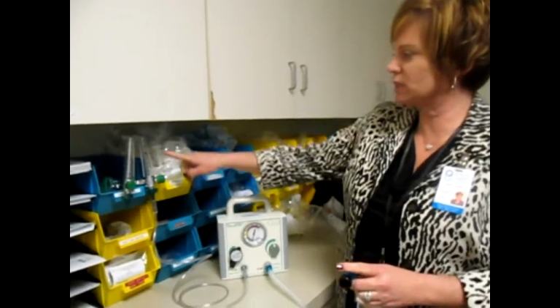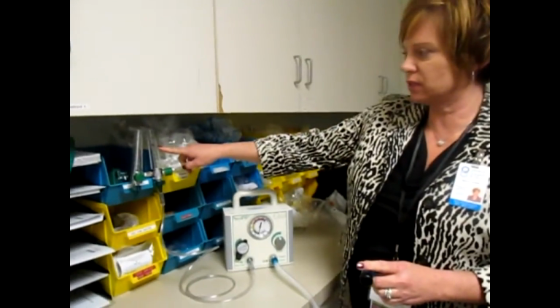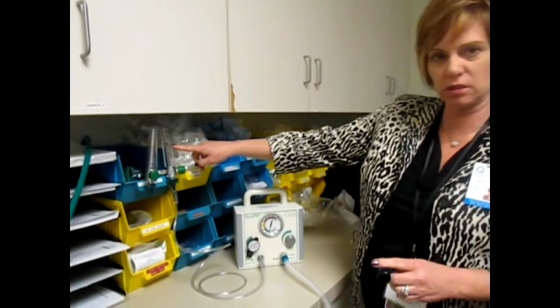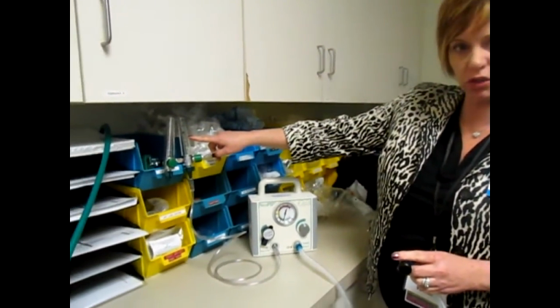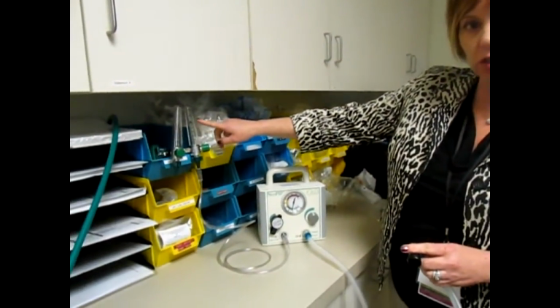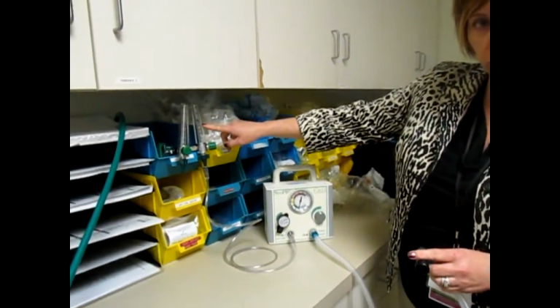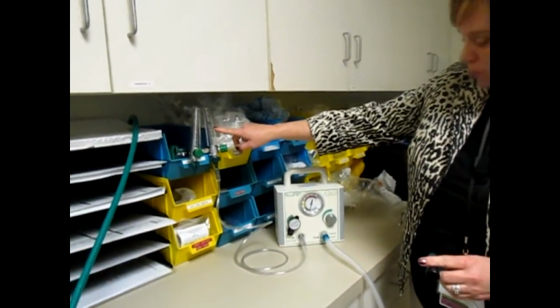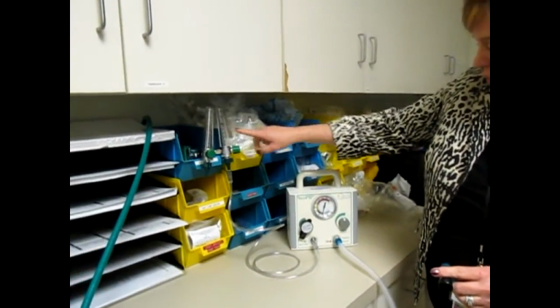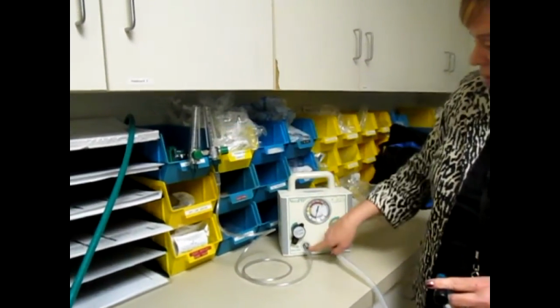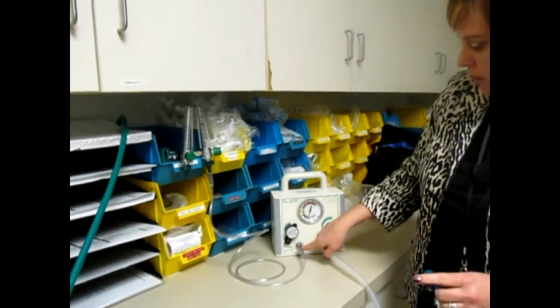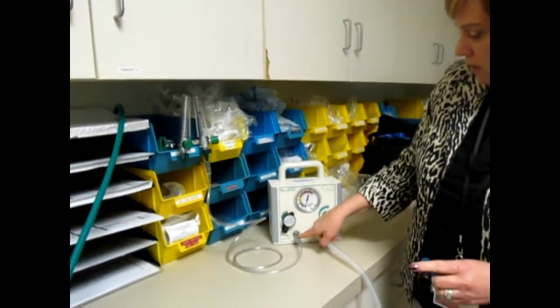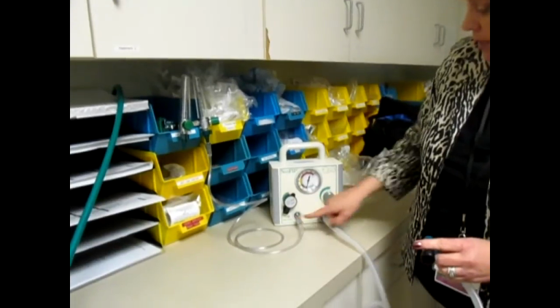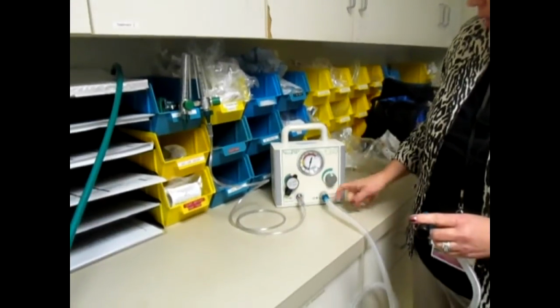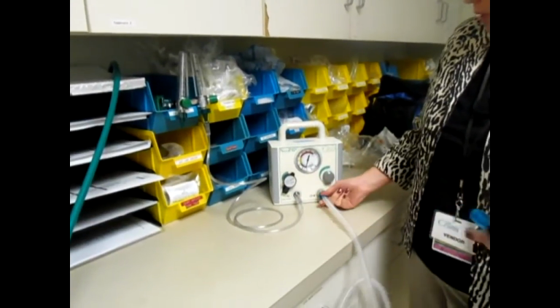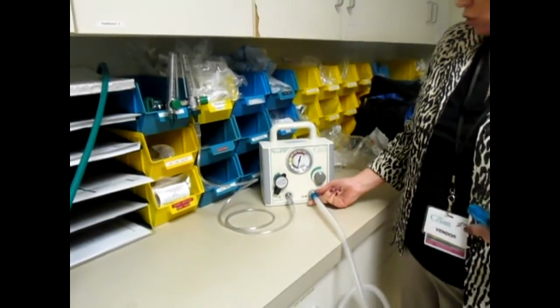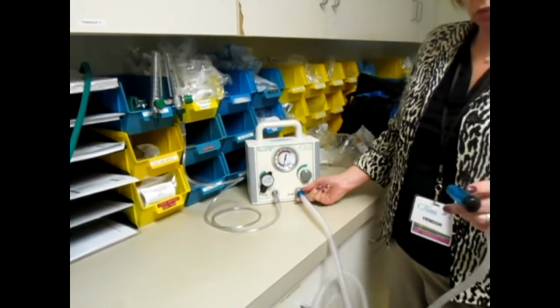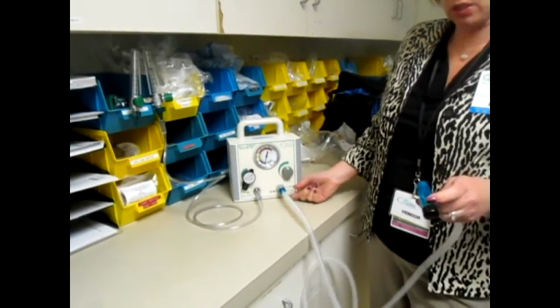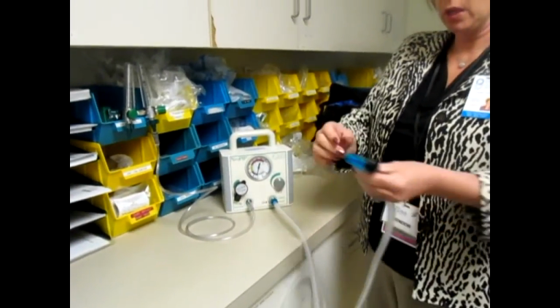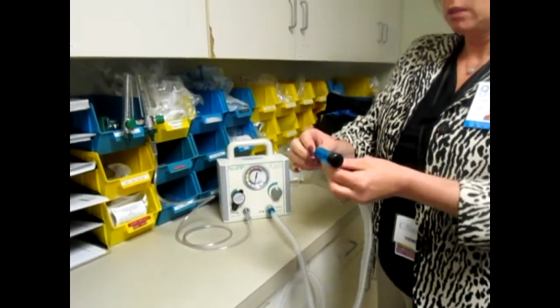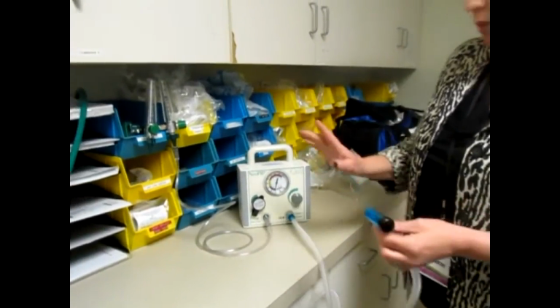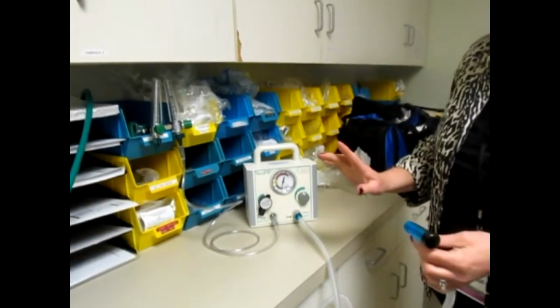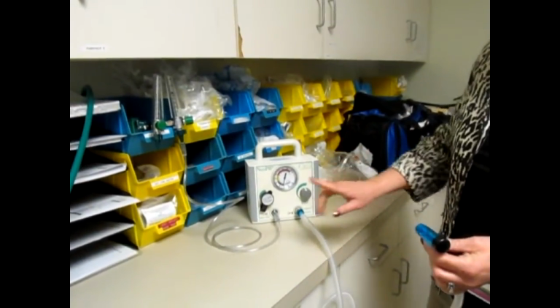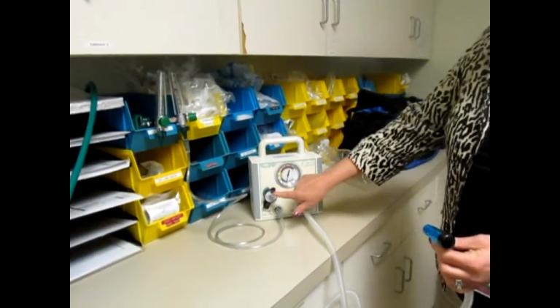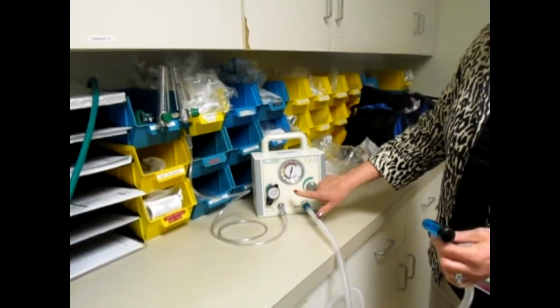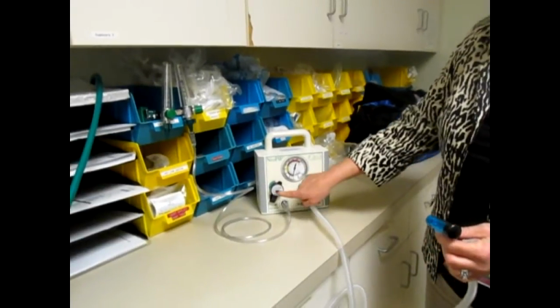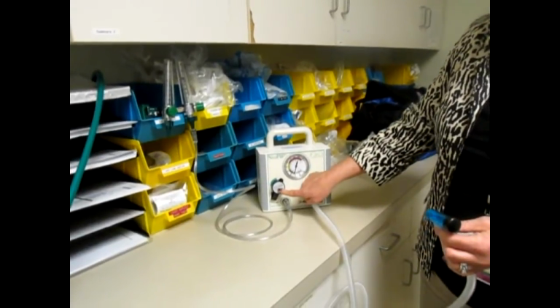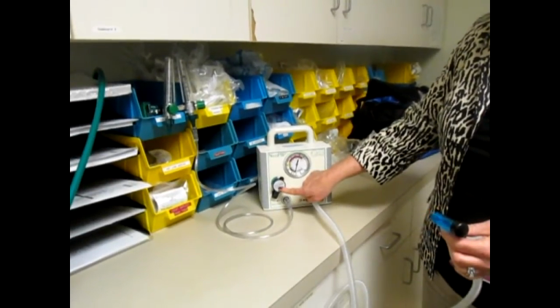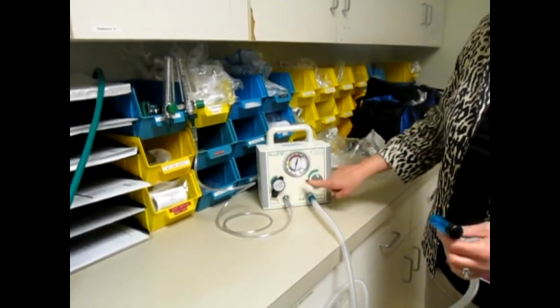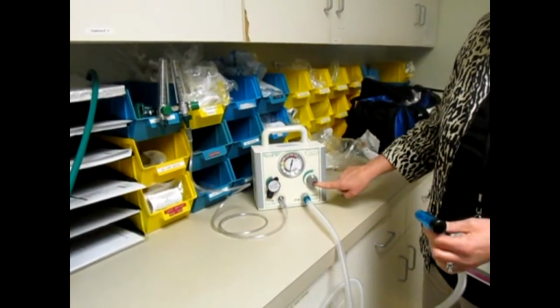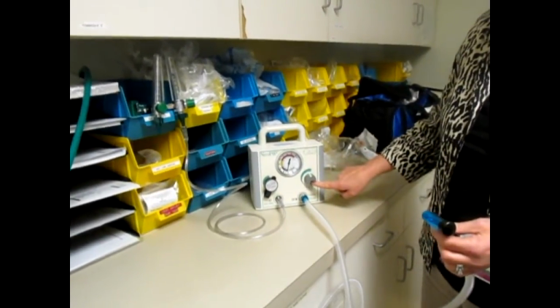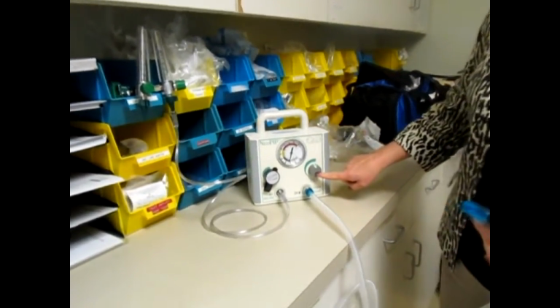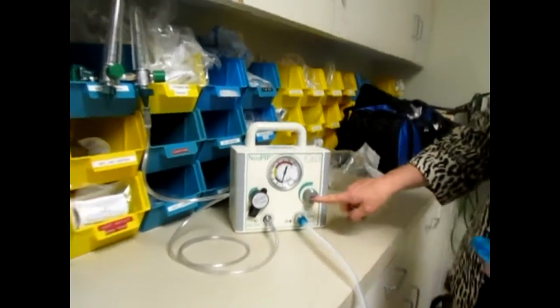So six liters of oxygen to turn the machine on, plug it into the gas inlet. Your patient circuit goes here. There are three knobs that you need to worry about, two on the machine. One is your pop off, one is your peak inspiratory pressure.